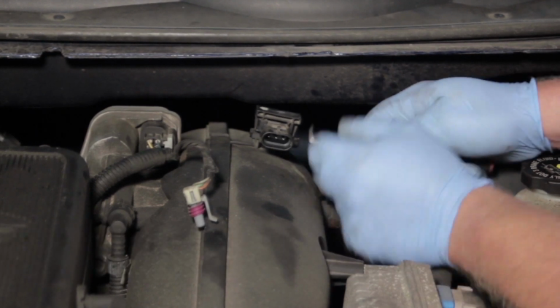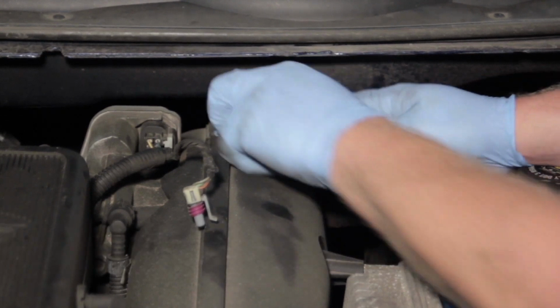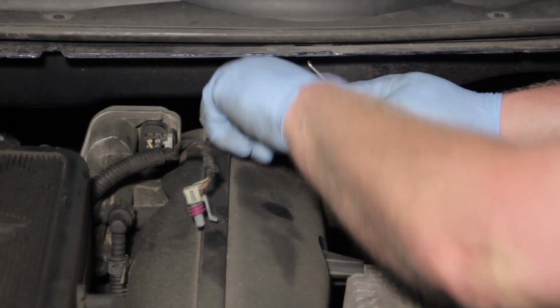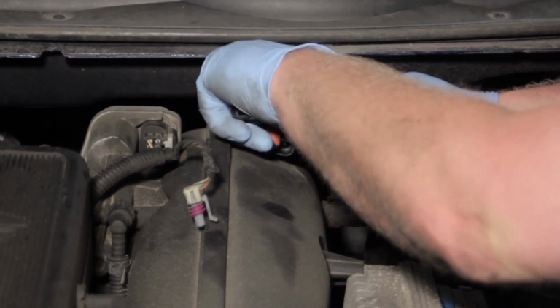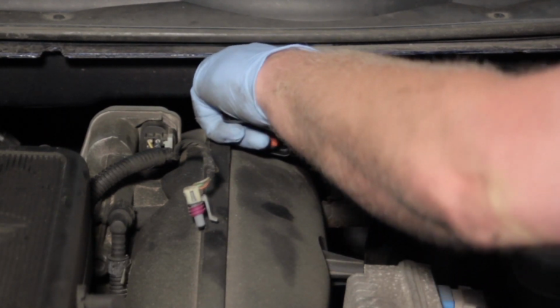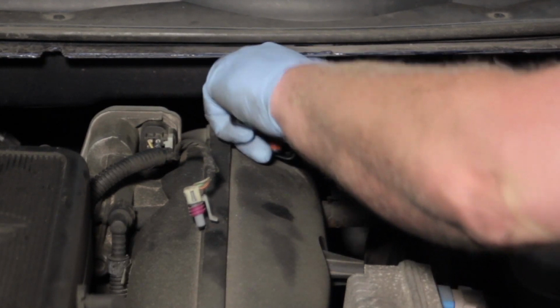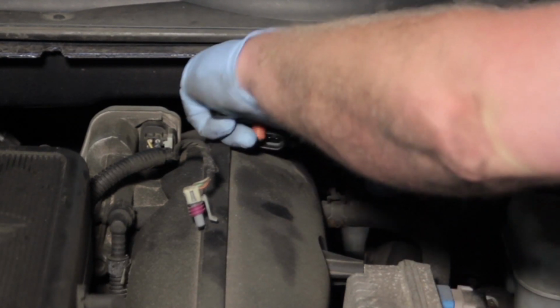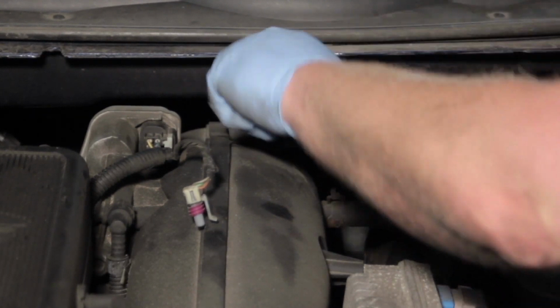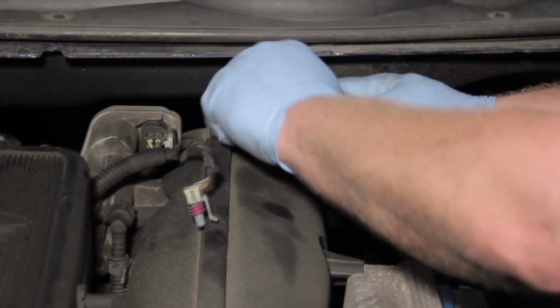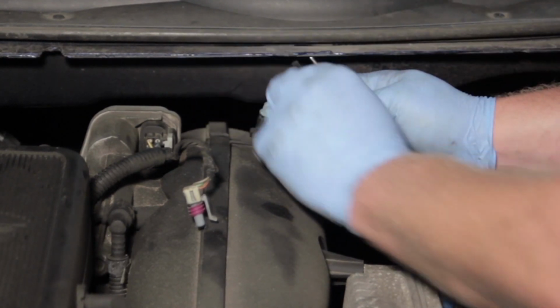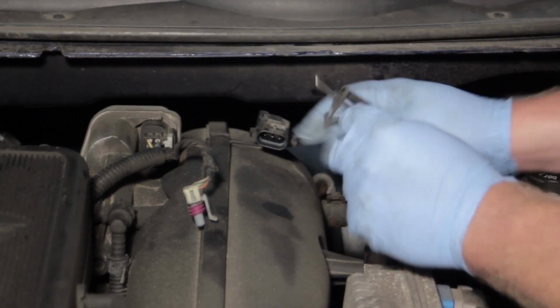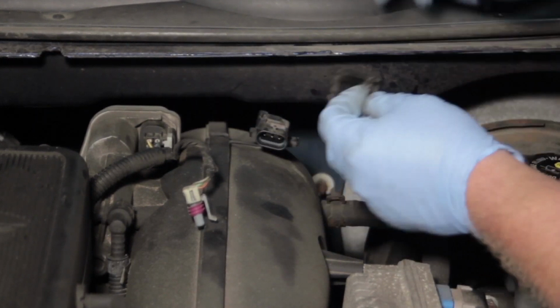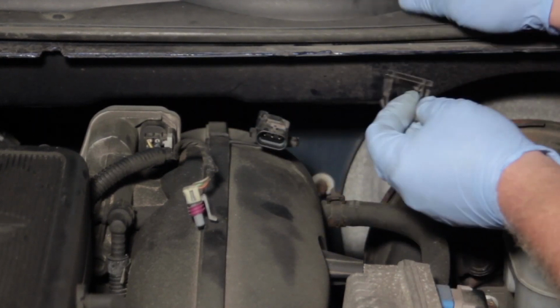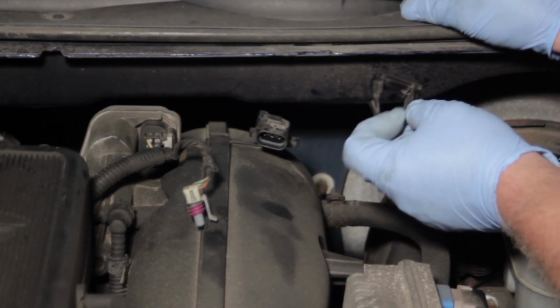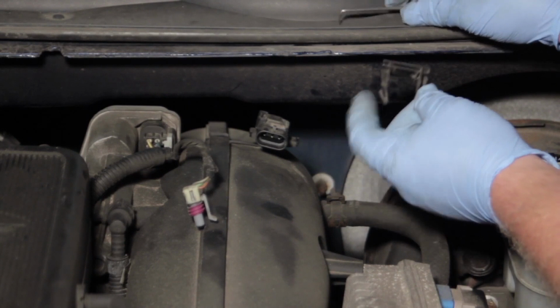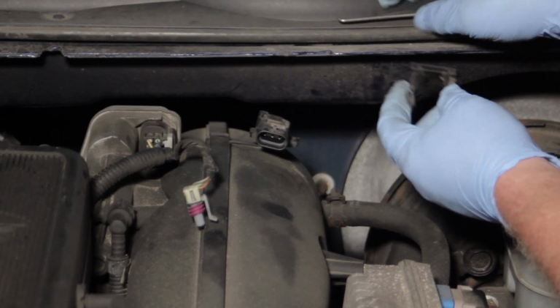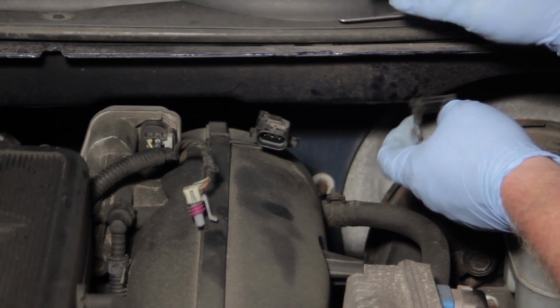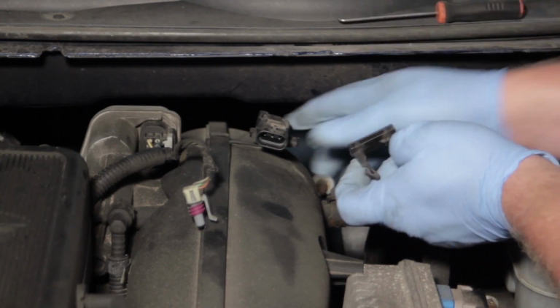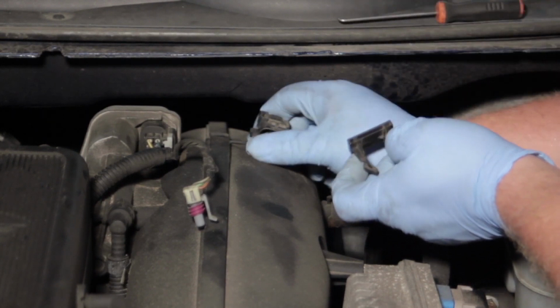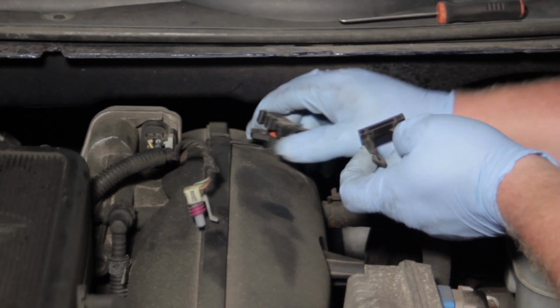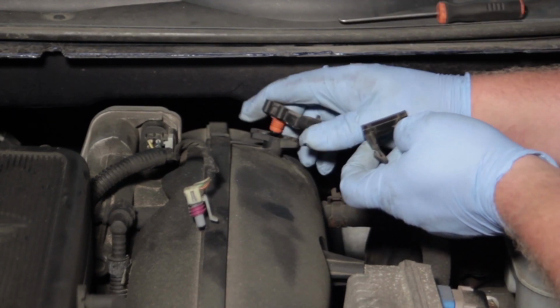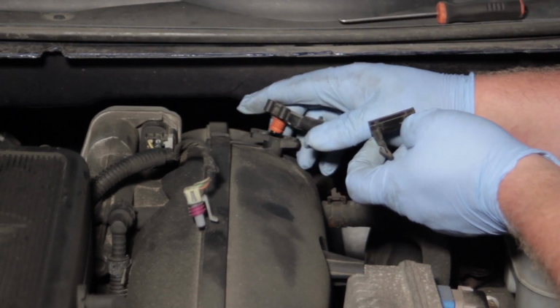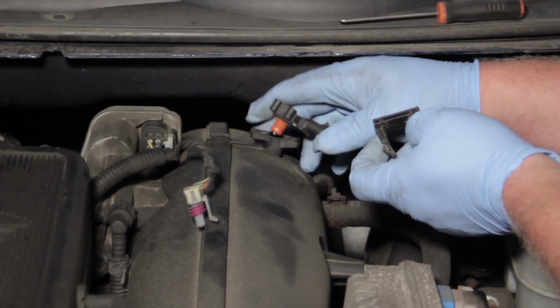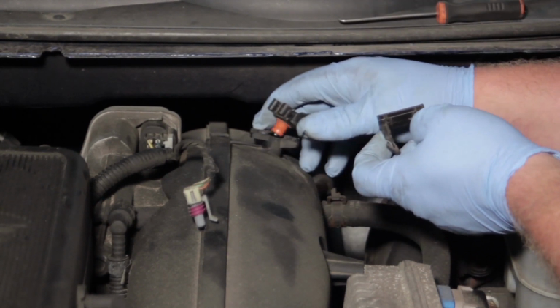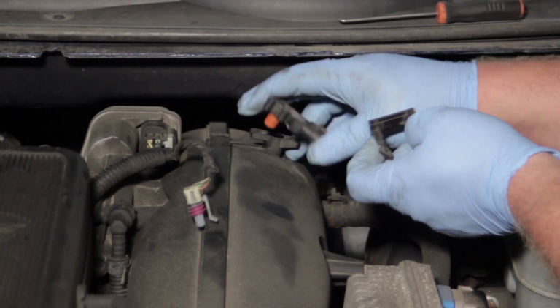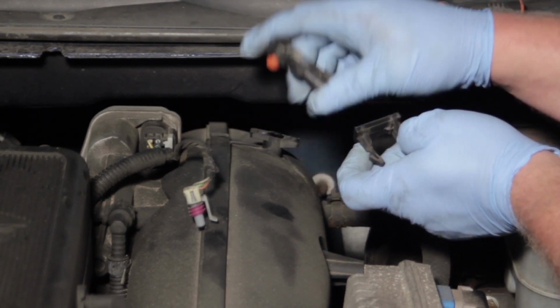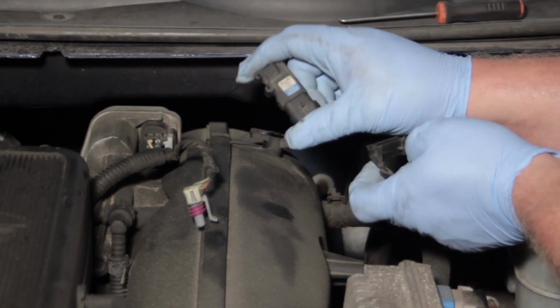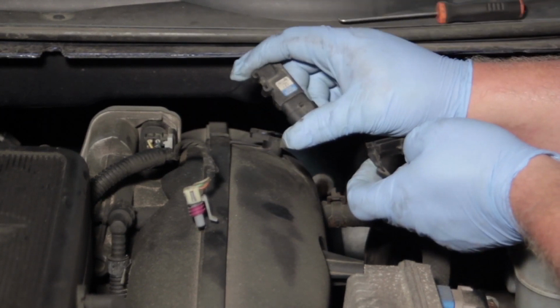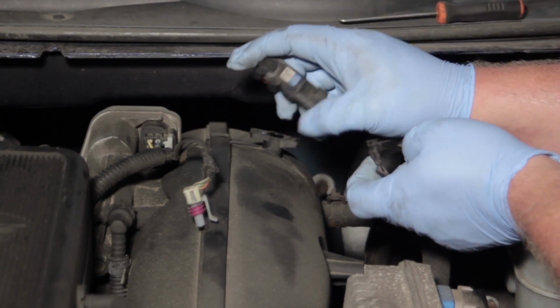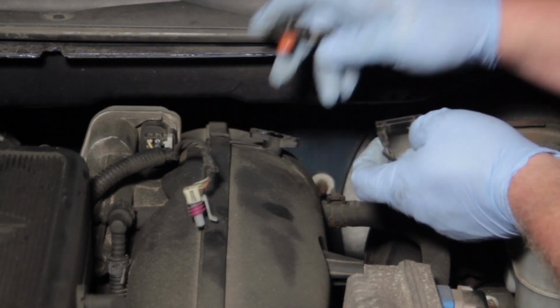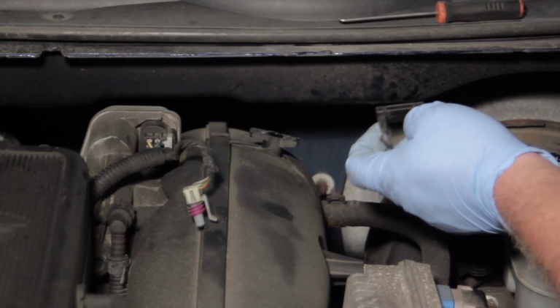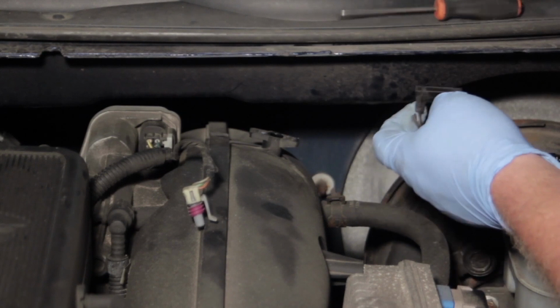Be very careful not to snap this plastic — it might be kind of brittle from years of heat. We can then simply grab the MAP Sensor, twist it, and pull it out of the way.